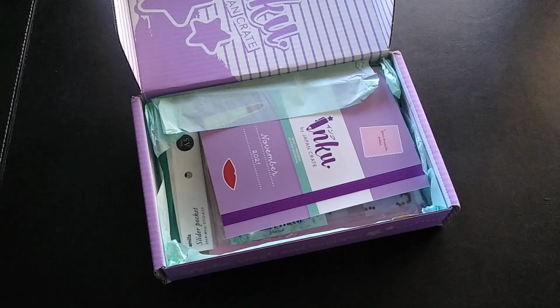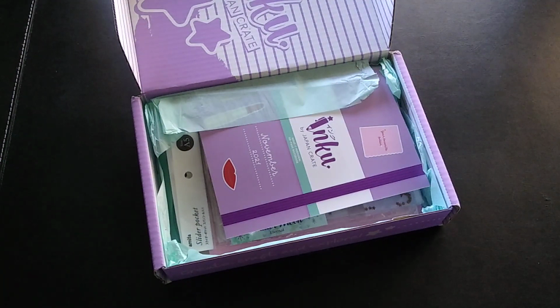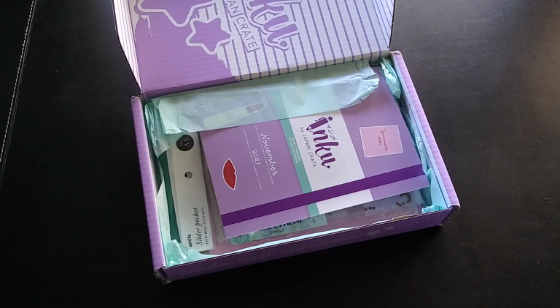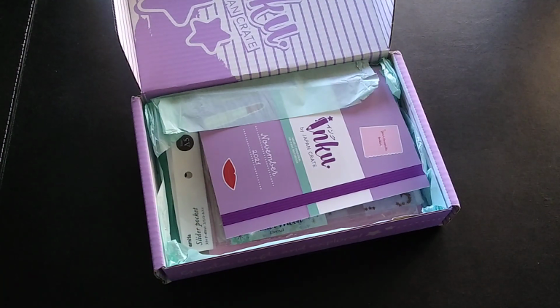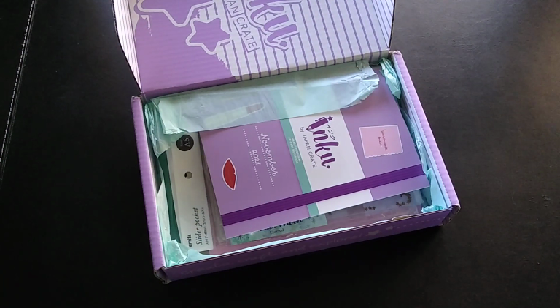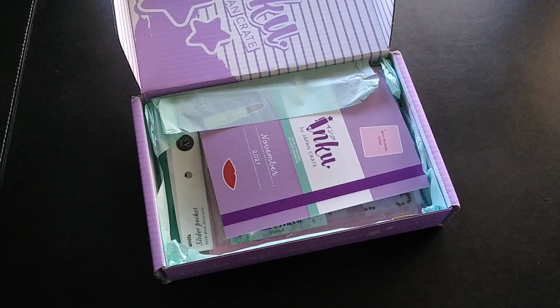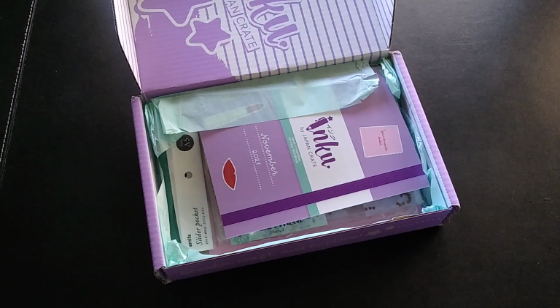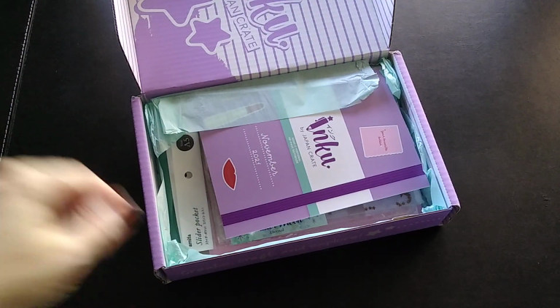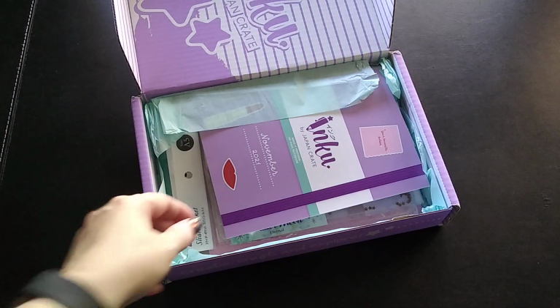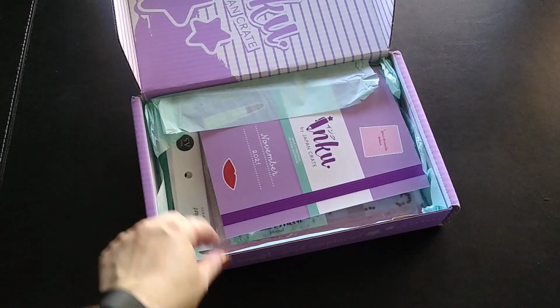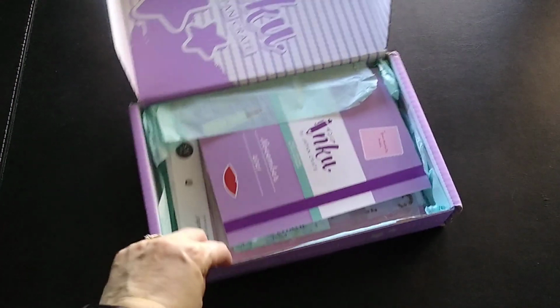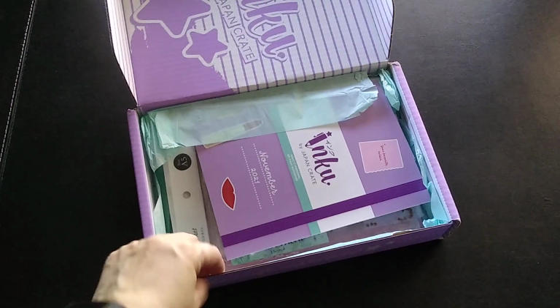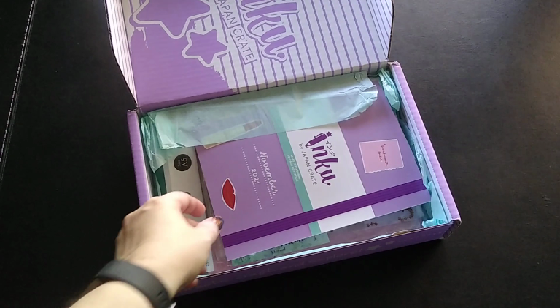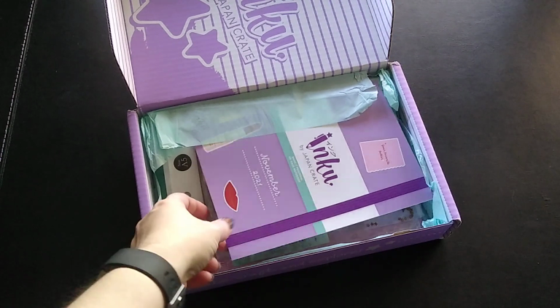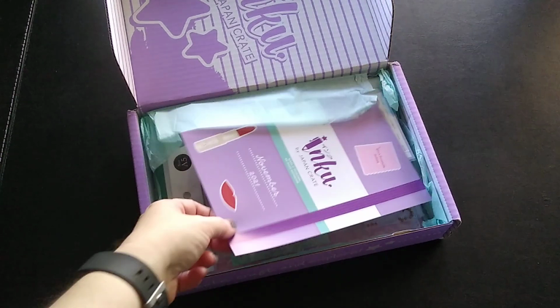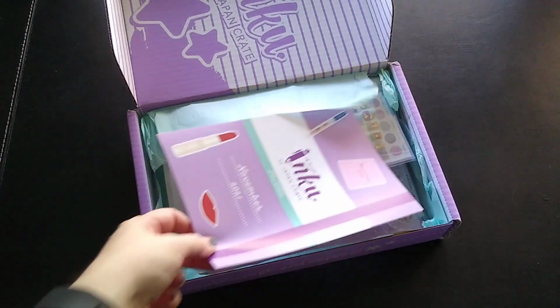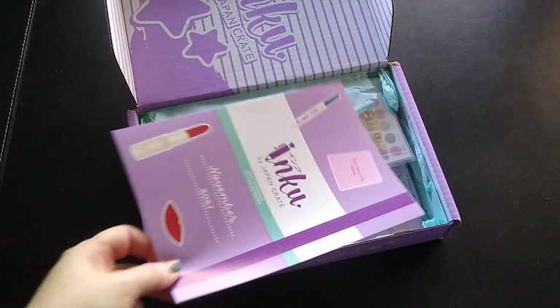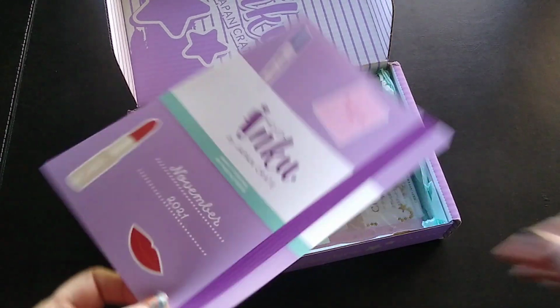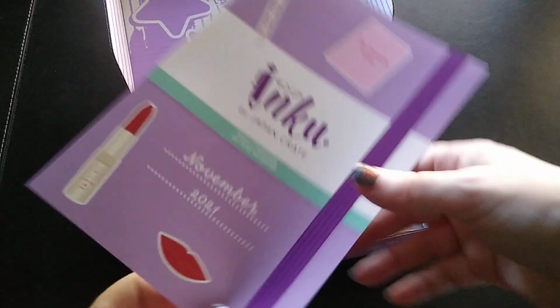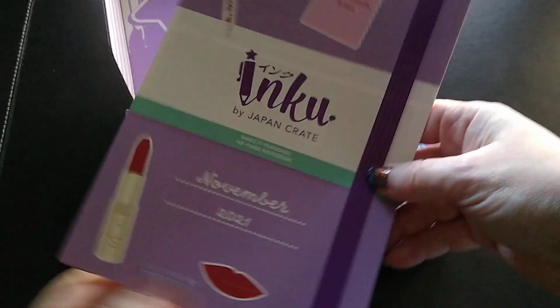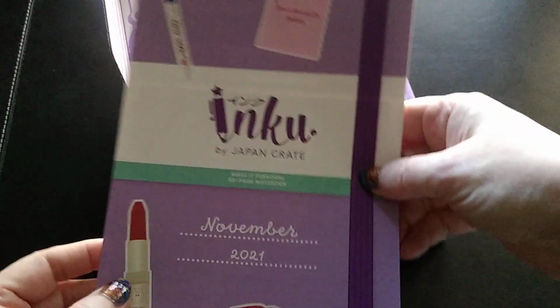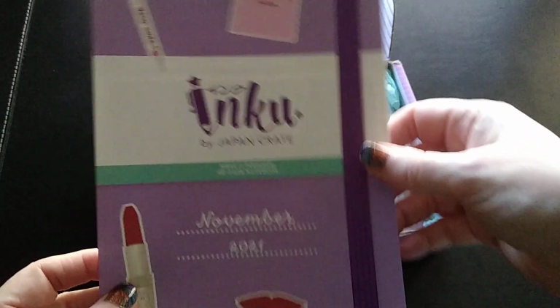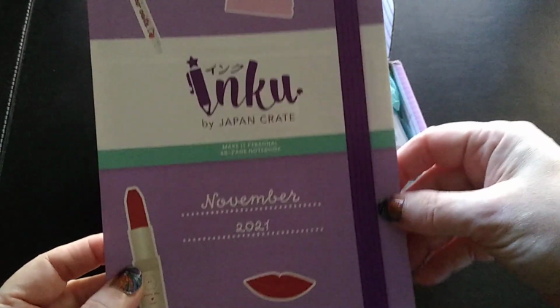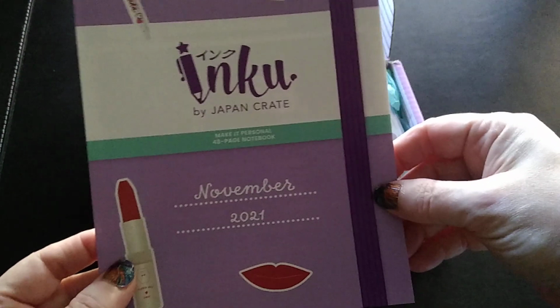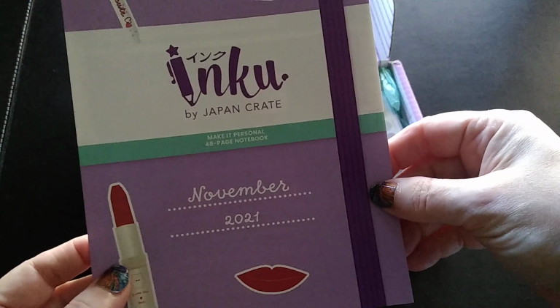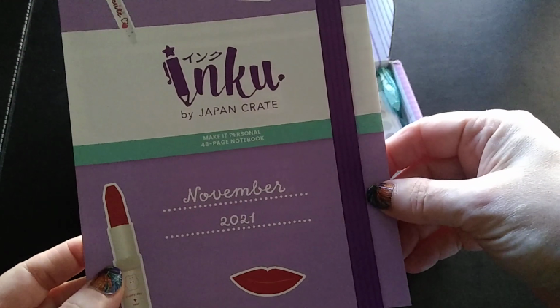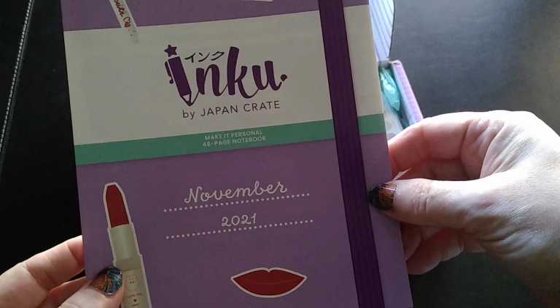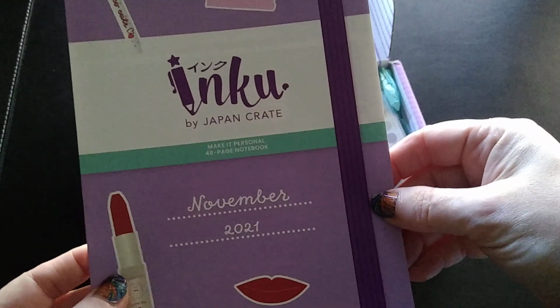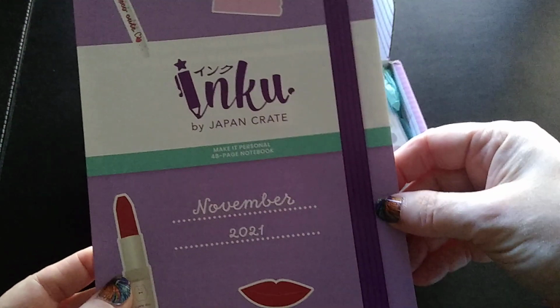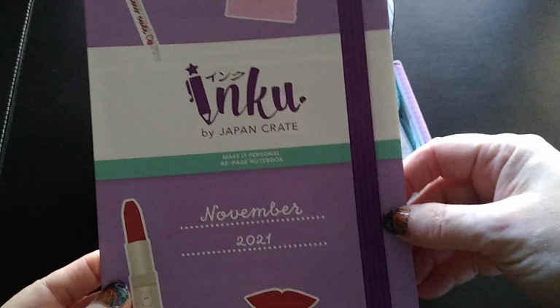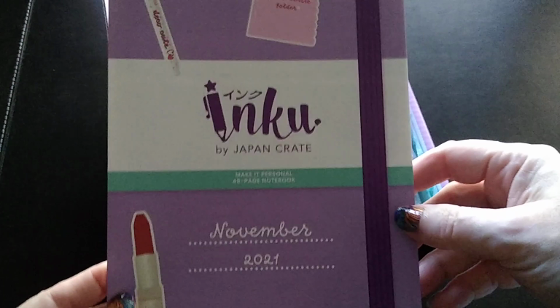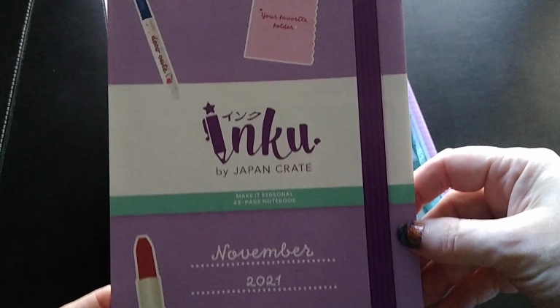Oh, I stand corrected — they're saying it's the November 2021 box. So here we go, the Inku Crate for November 2021!